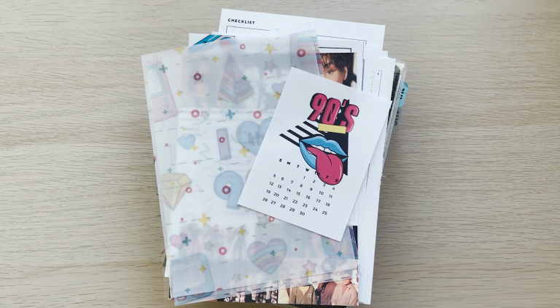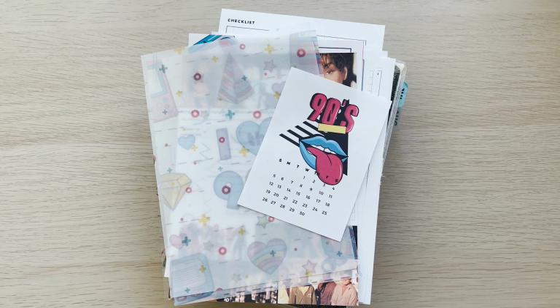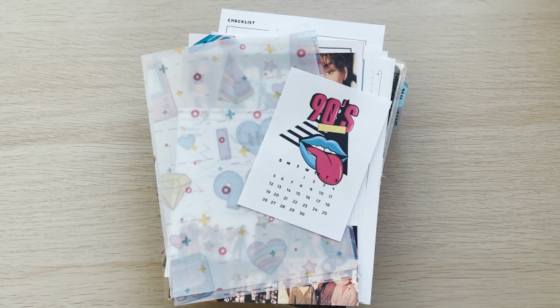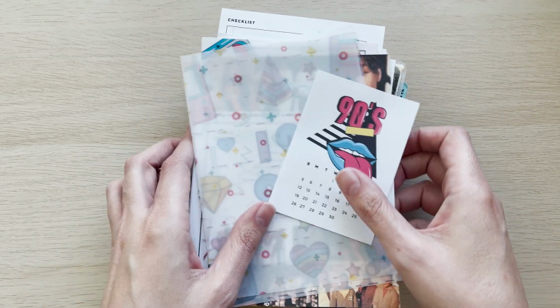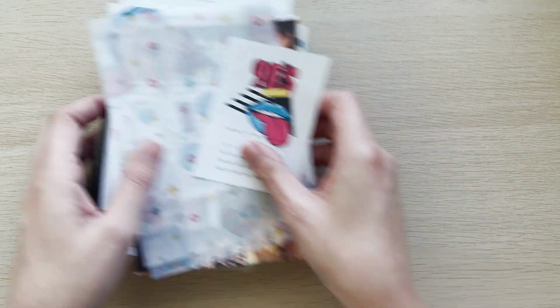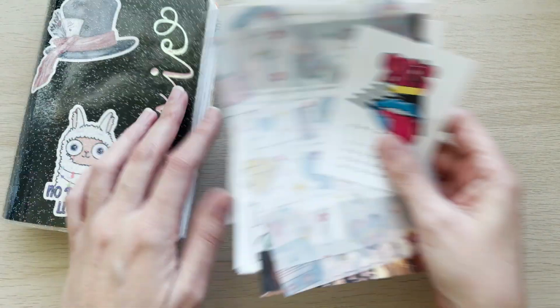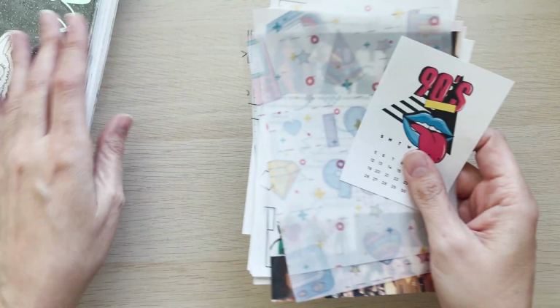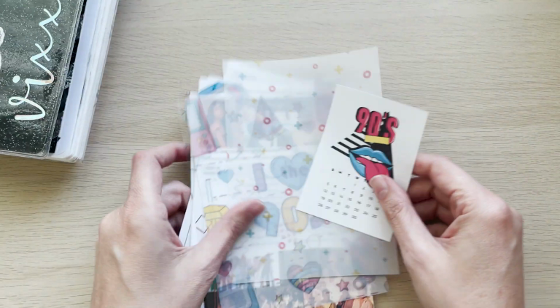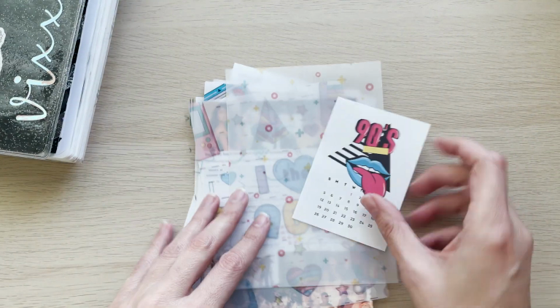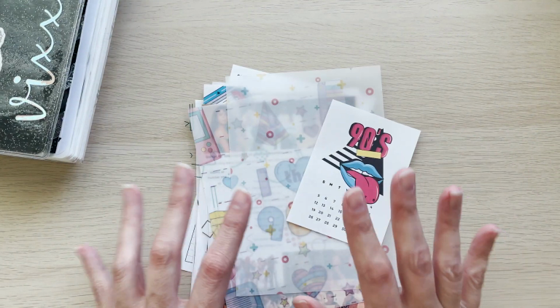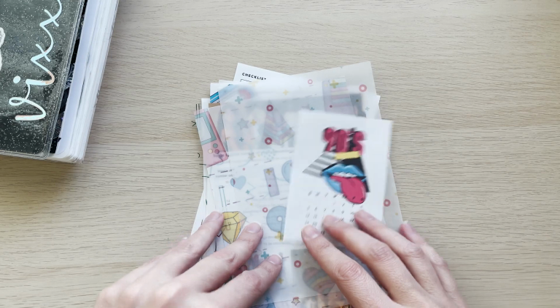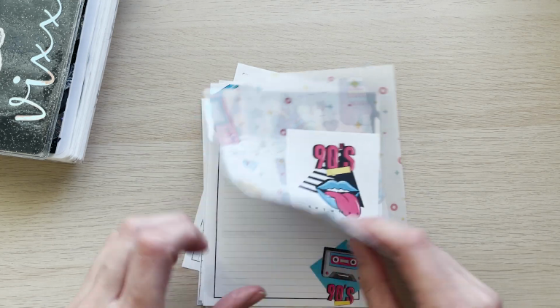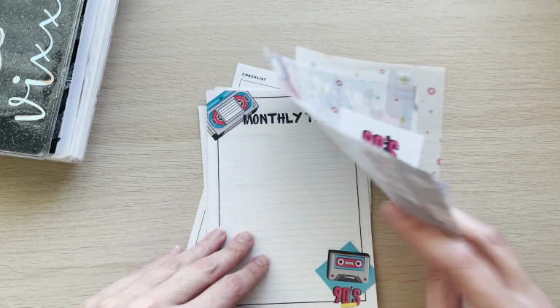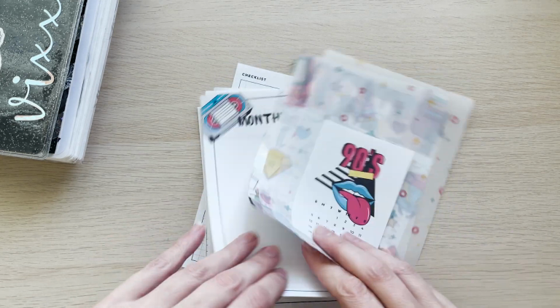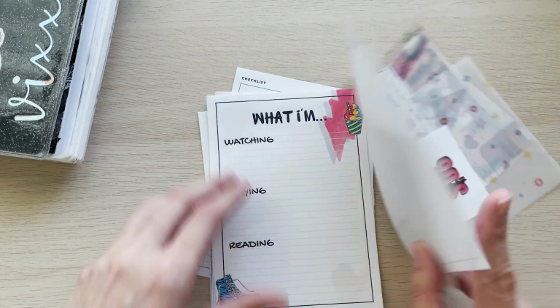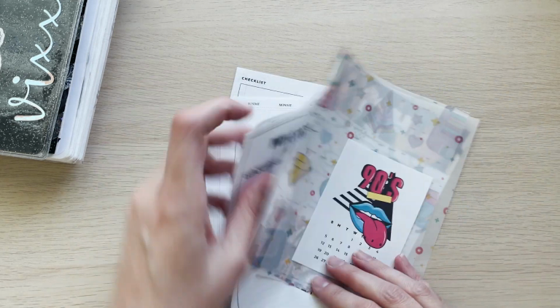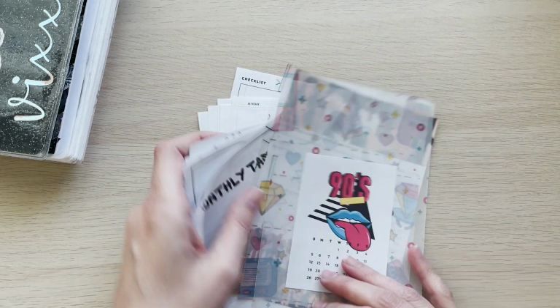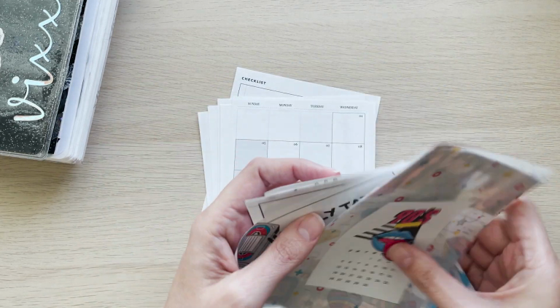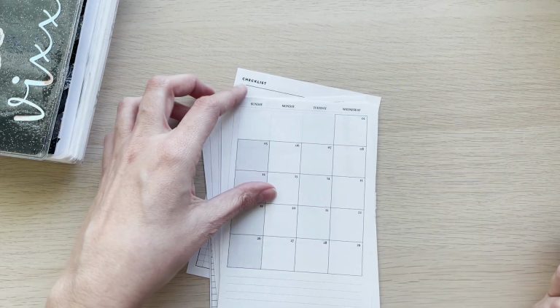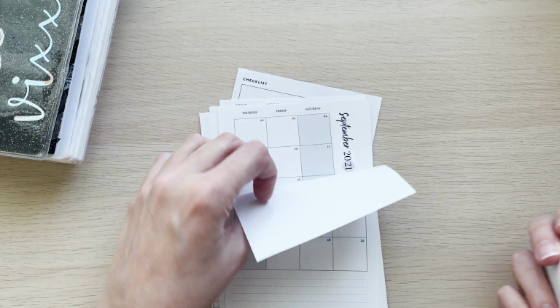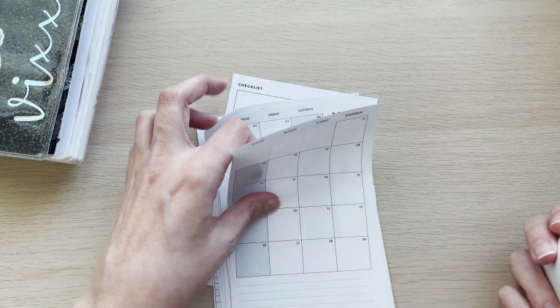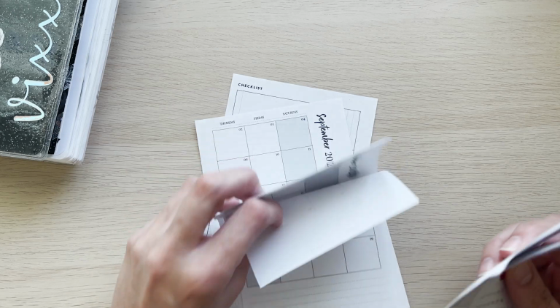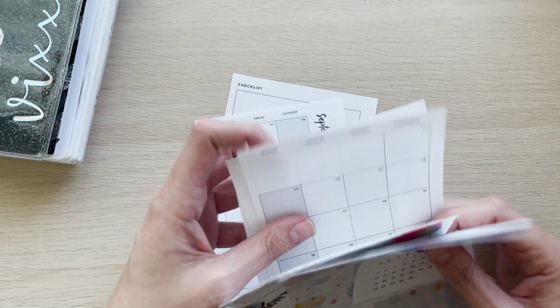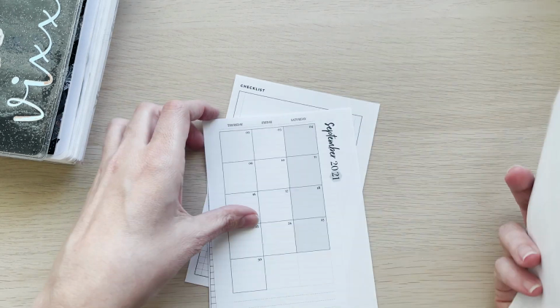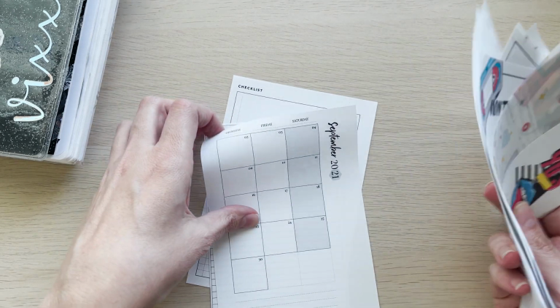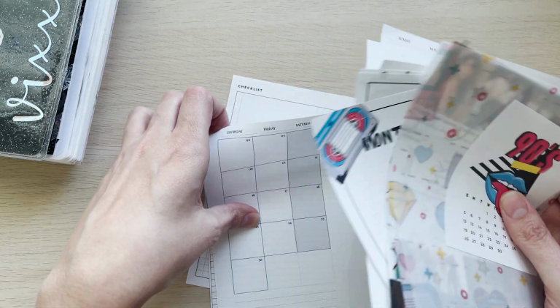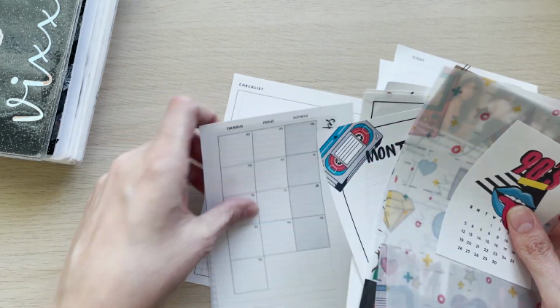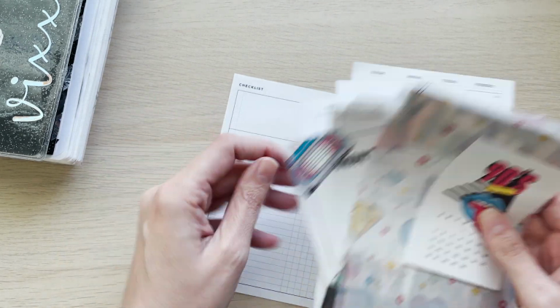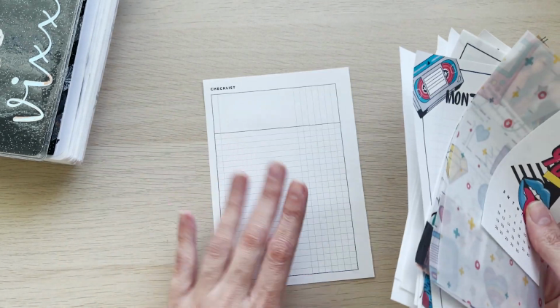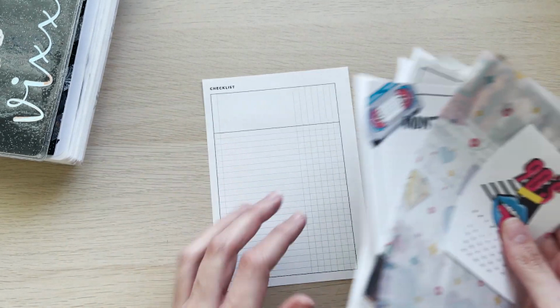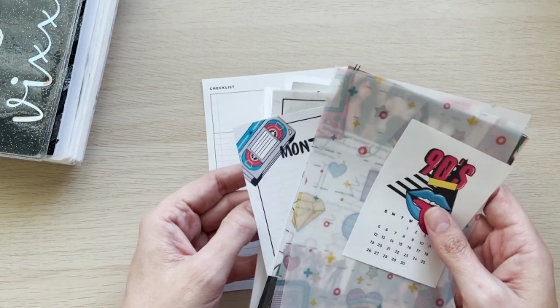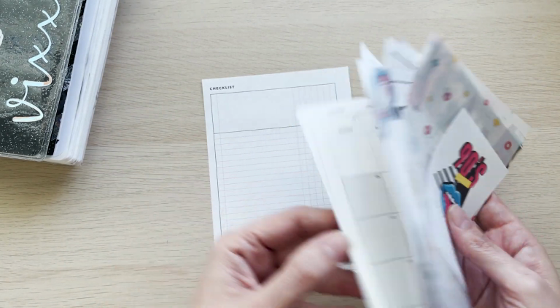I've been planning this for the last two weeks, it's insane. I have everything — I think I say this every month — but I've got pretty much everything I'm going to use, including my little calendars that I printed out. As always, I'll have everything listed in the description of where I got it if I didn't make it myself.